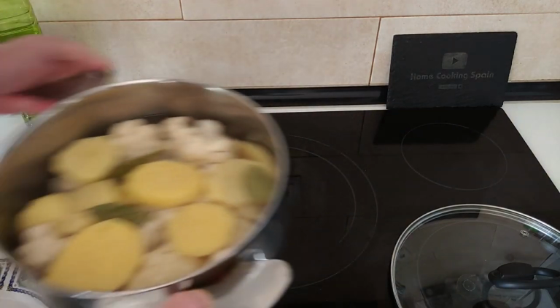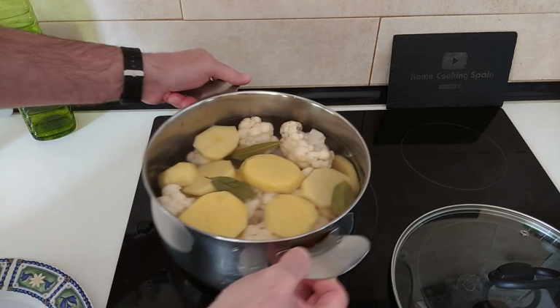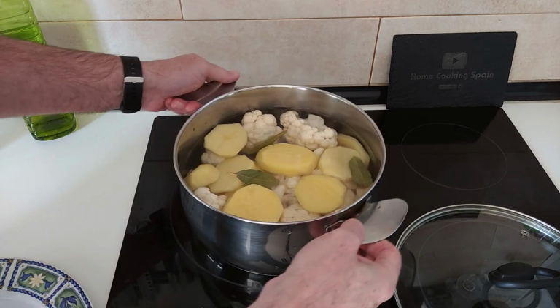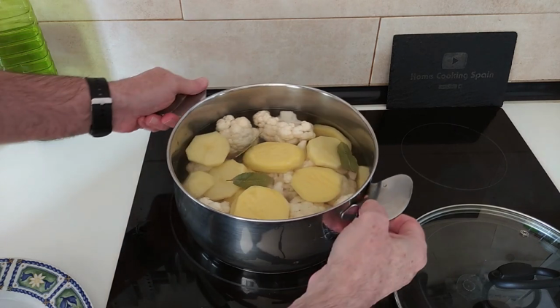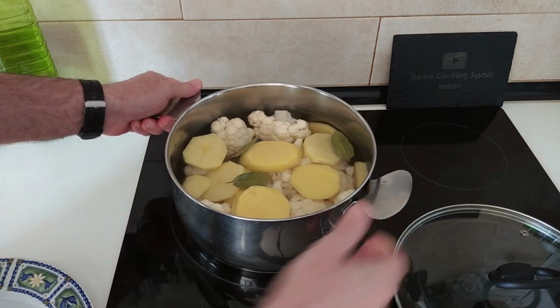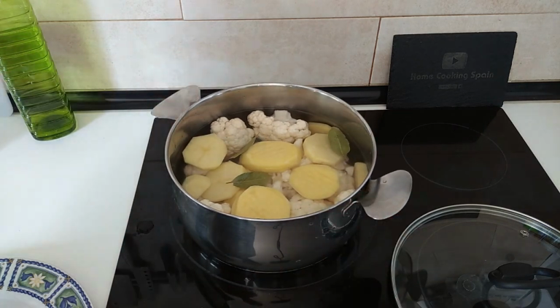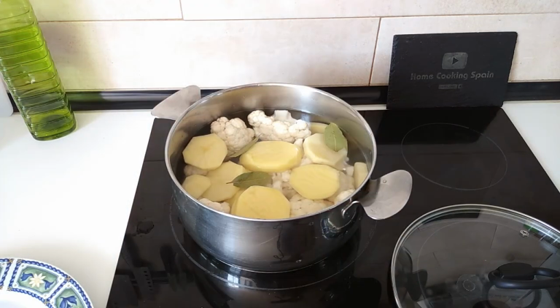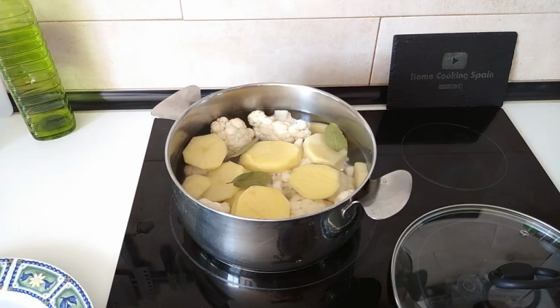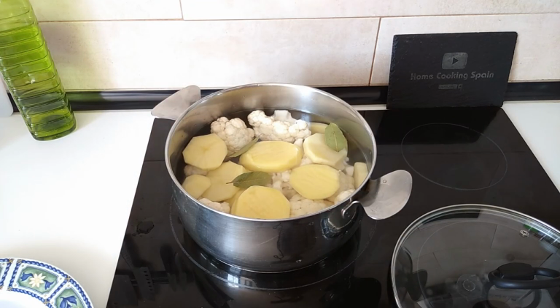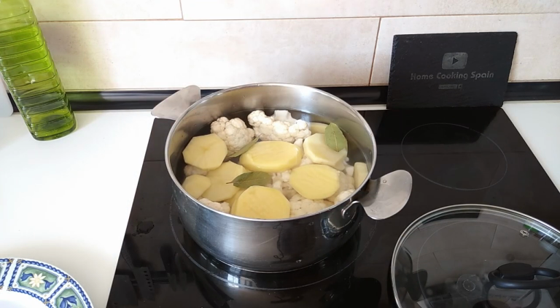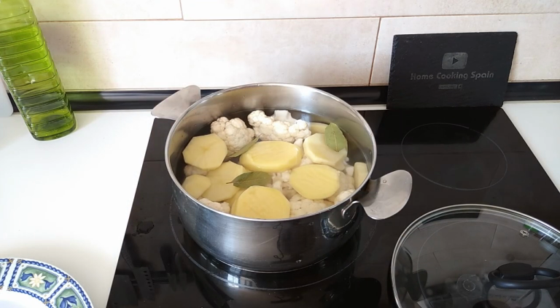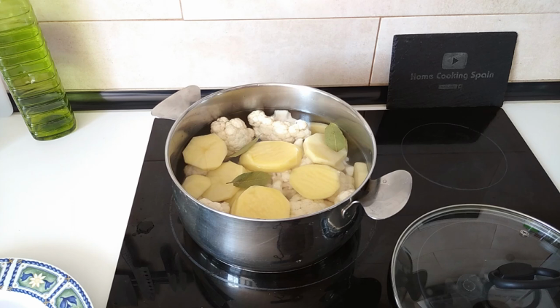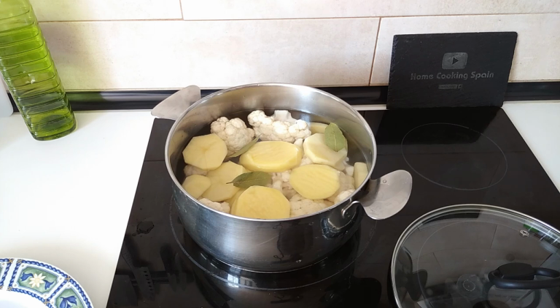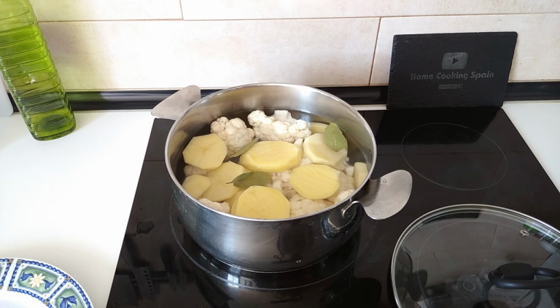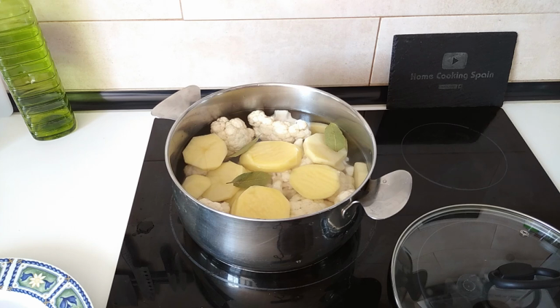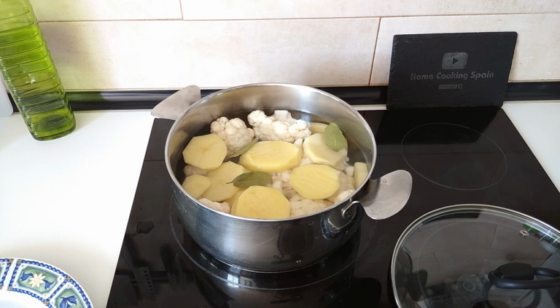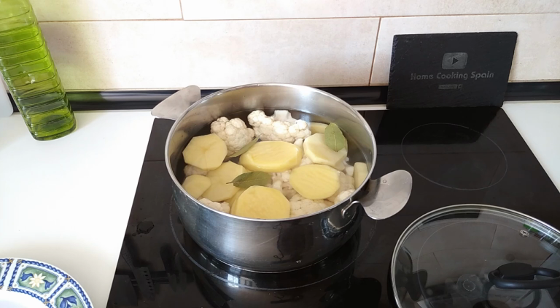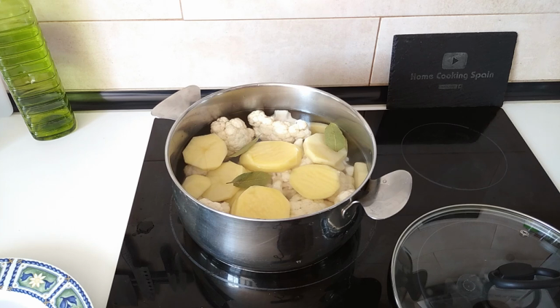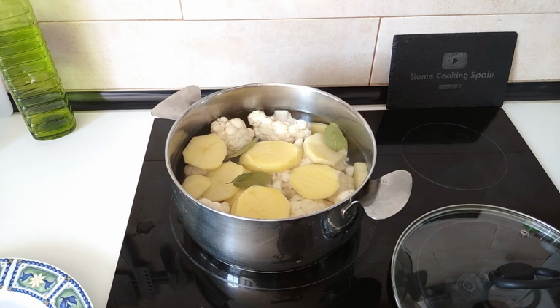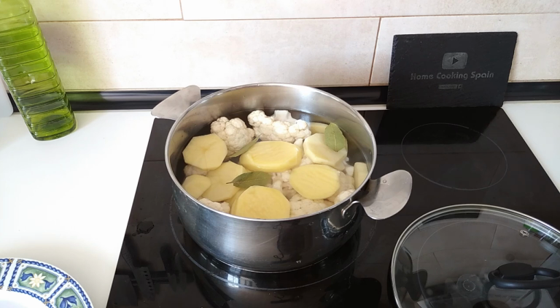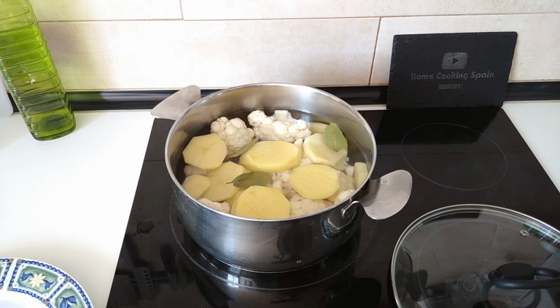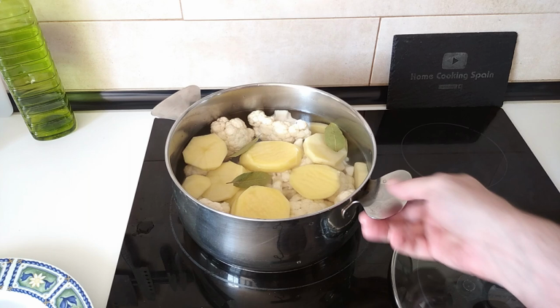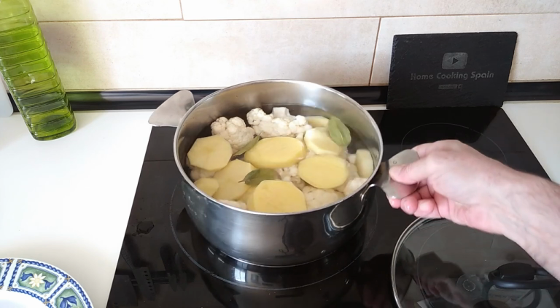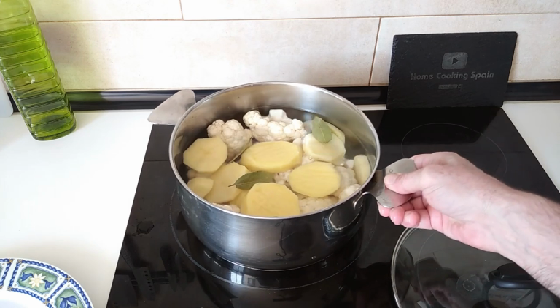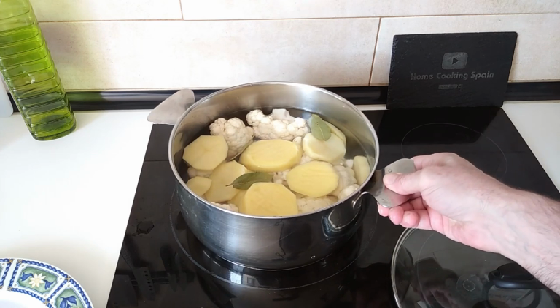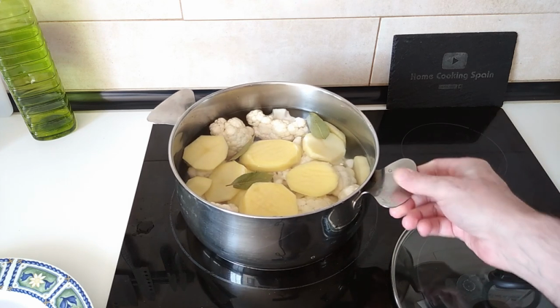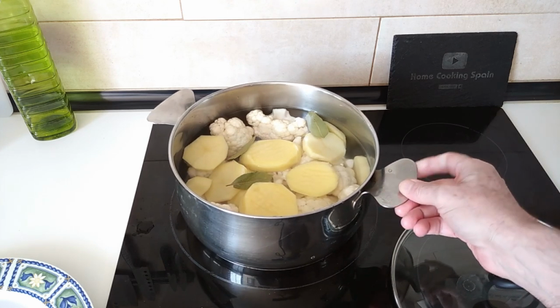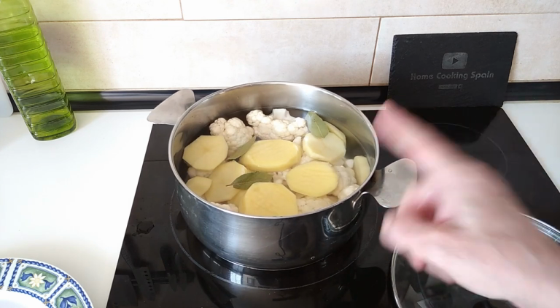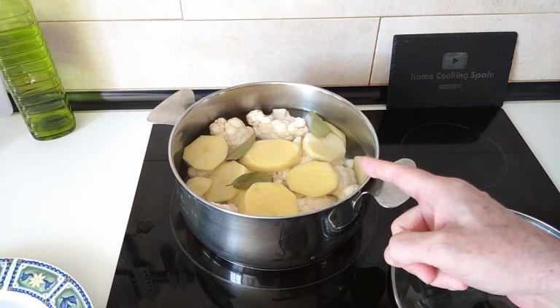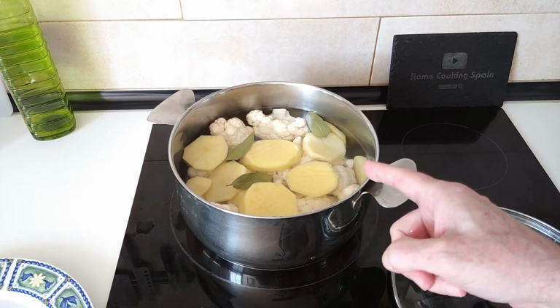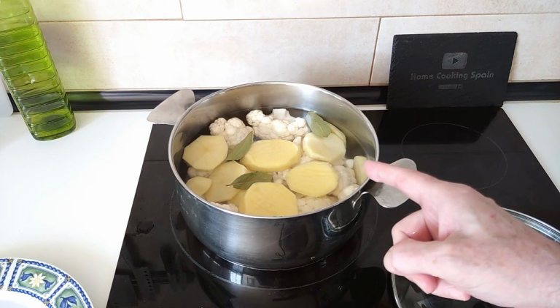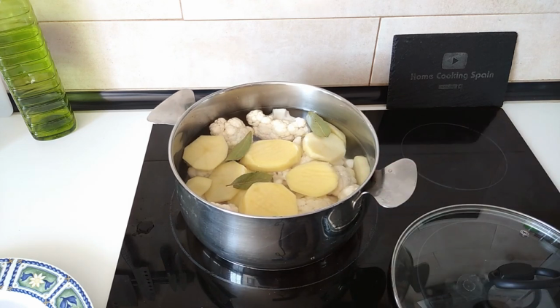We'll fill this with water so that everything is covered. Next we'll turn on the stove — I'm going to turn it up full whack, number nine — and wait for this to start boiling.